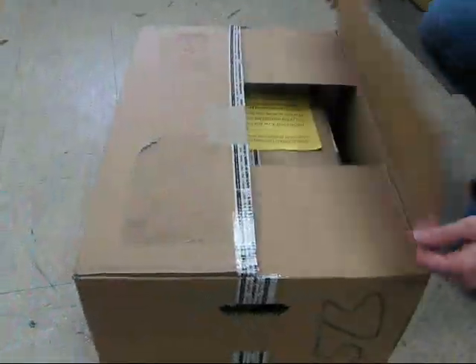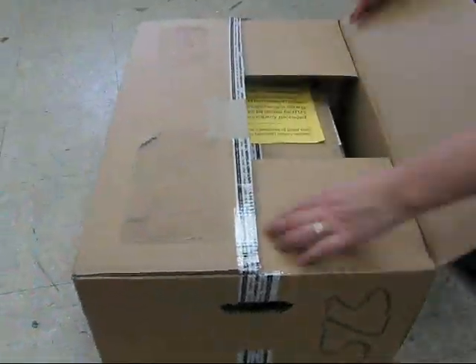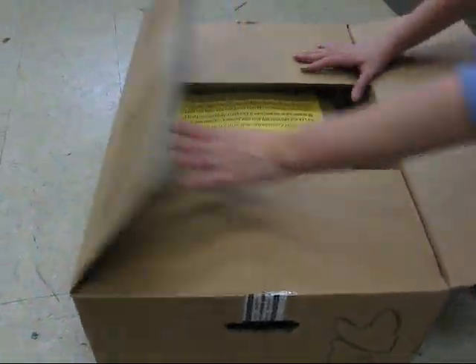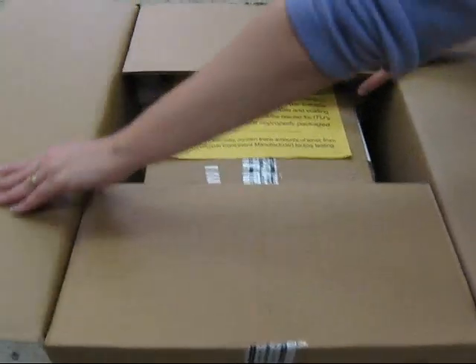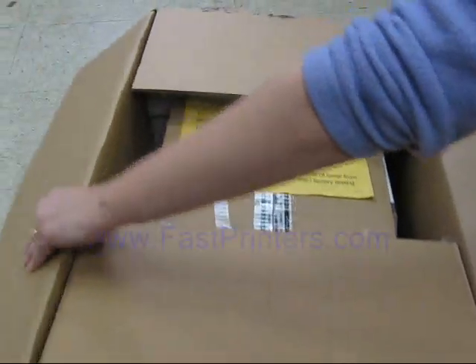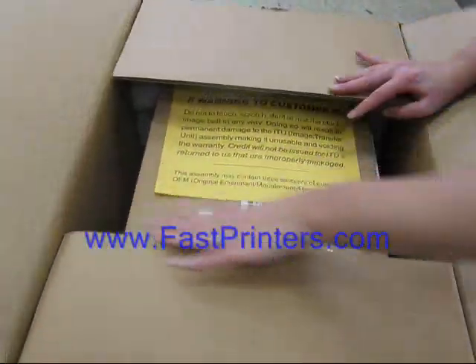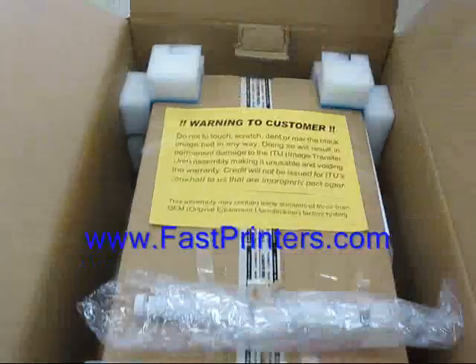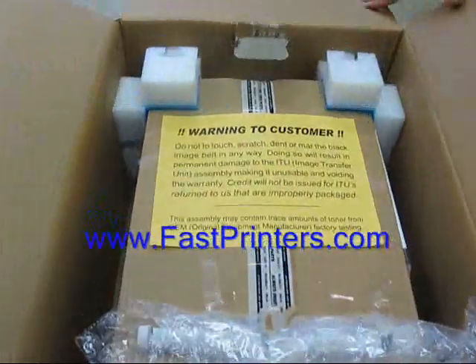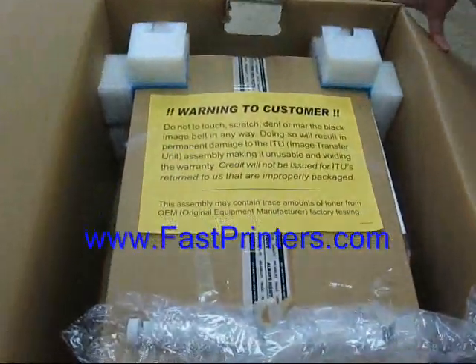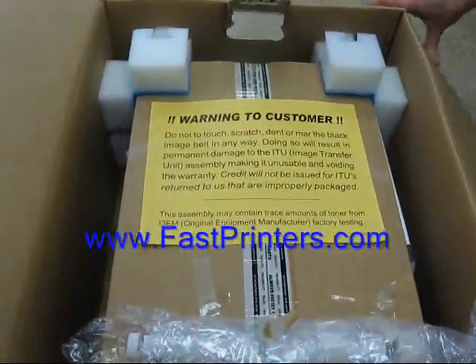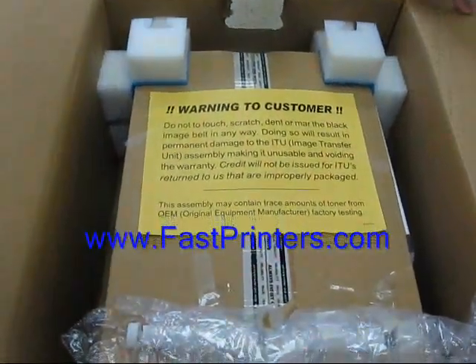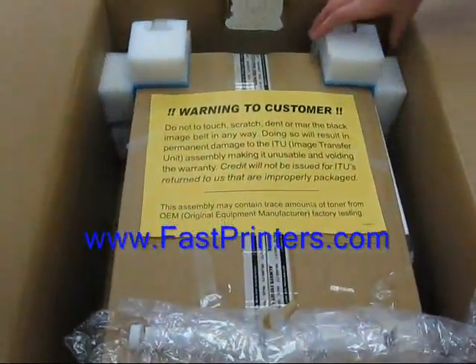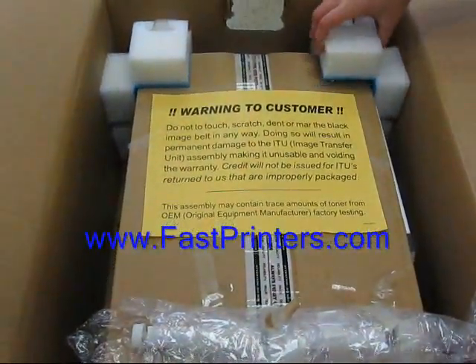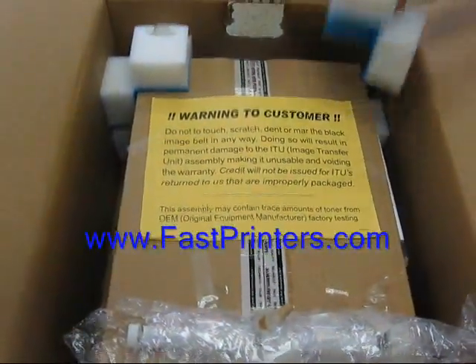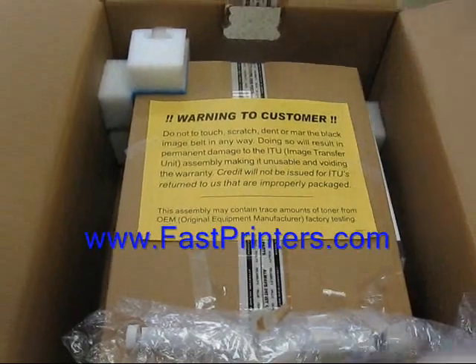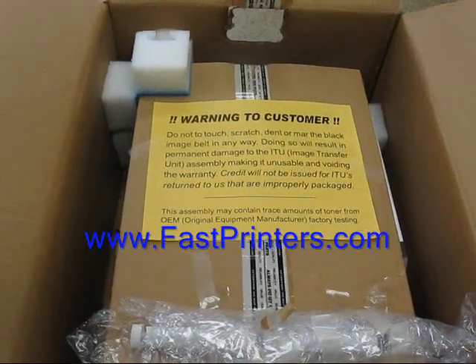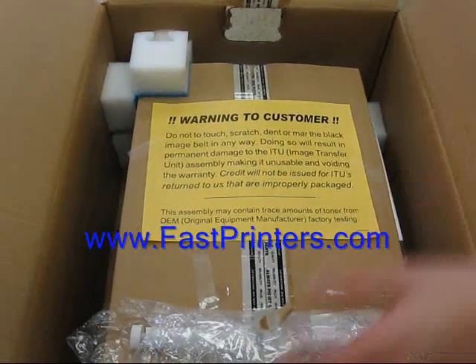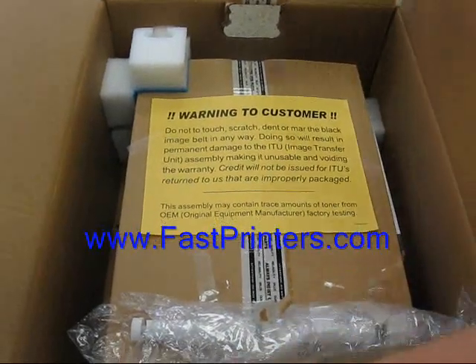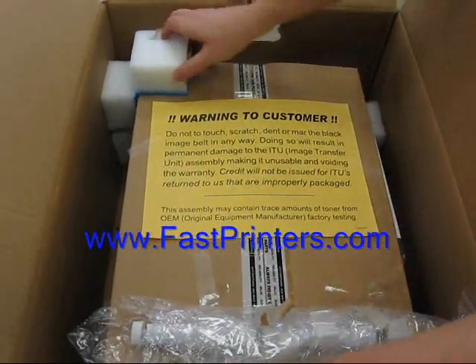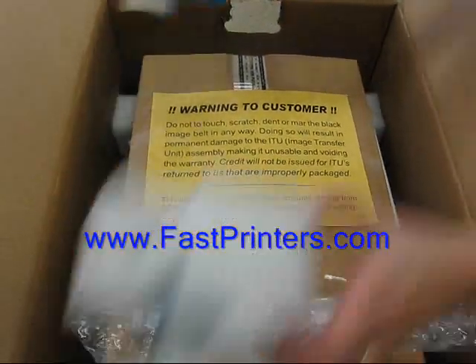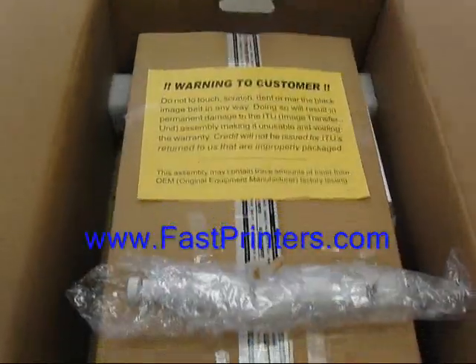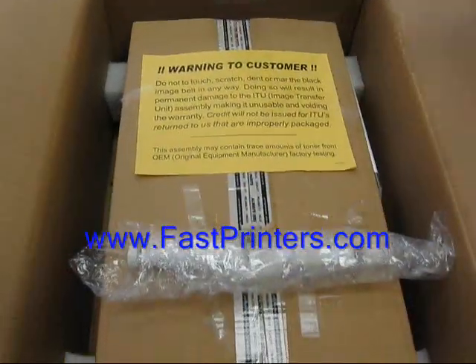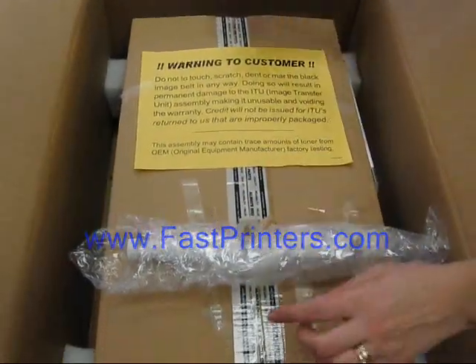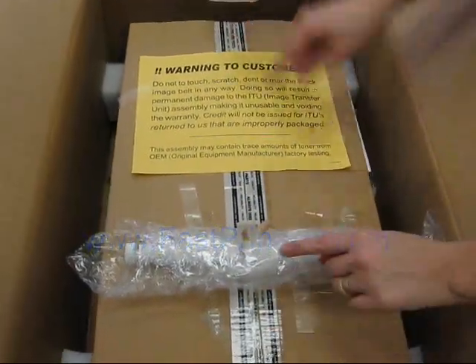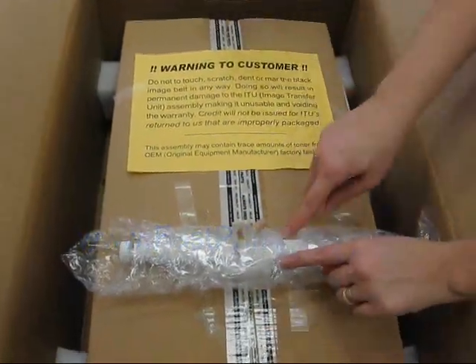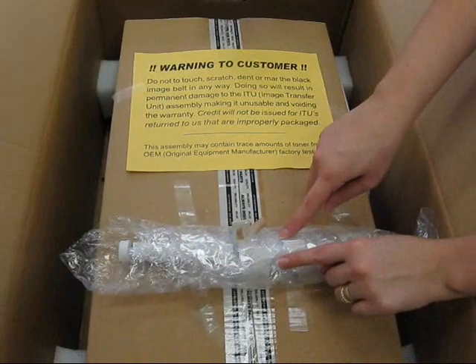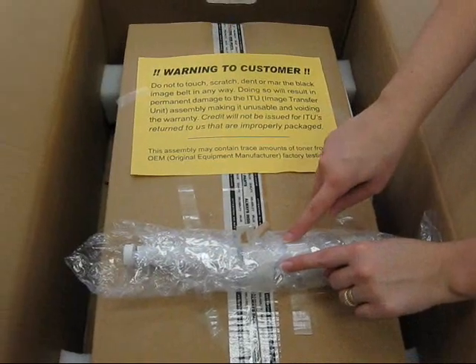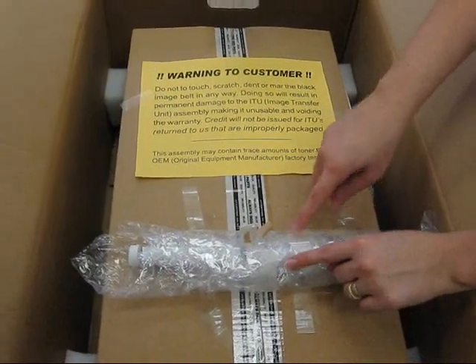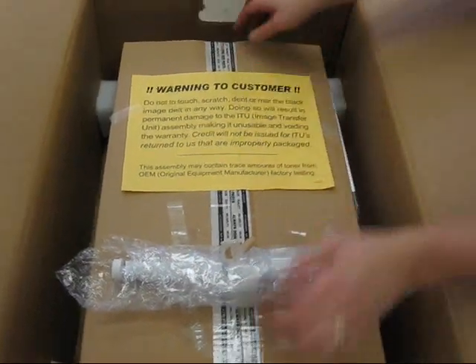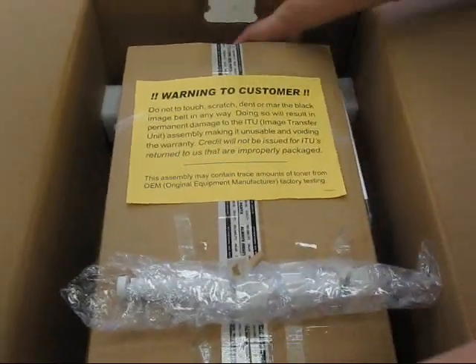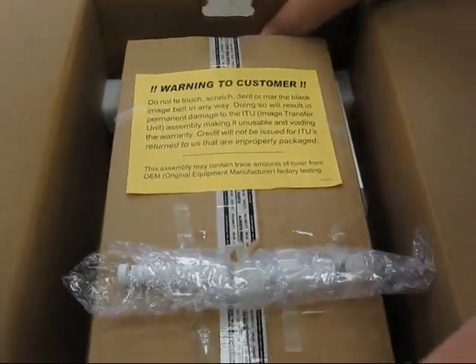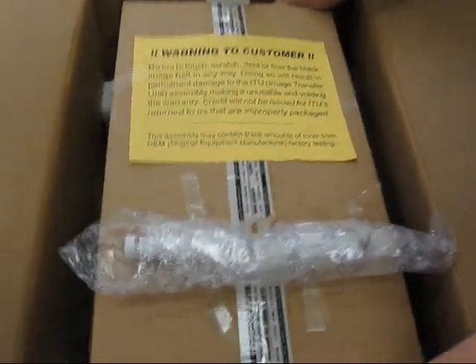When you have your new ITU, unpack it very carefully. It's very delicate and can be damaged very easily. If you bought the ITU maintenance kit, there will be a roller included — that's usually wrapped up on top.